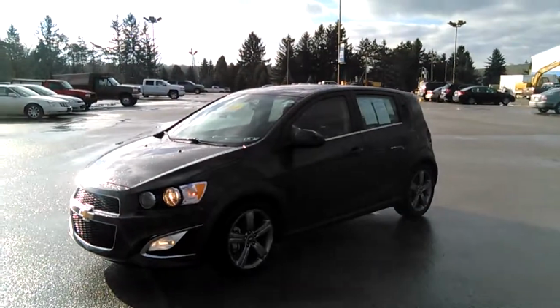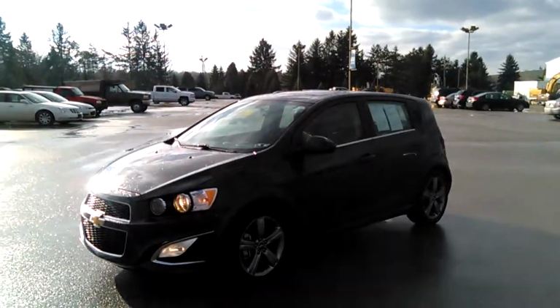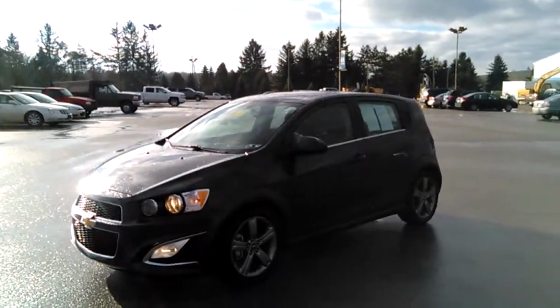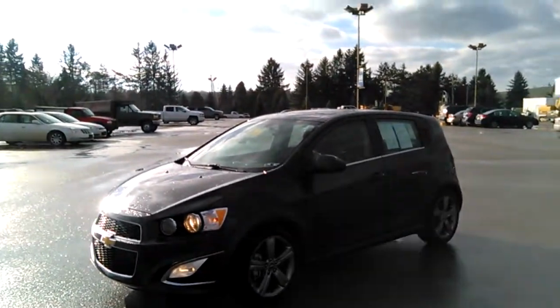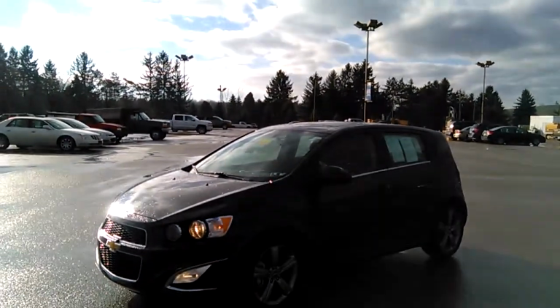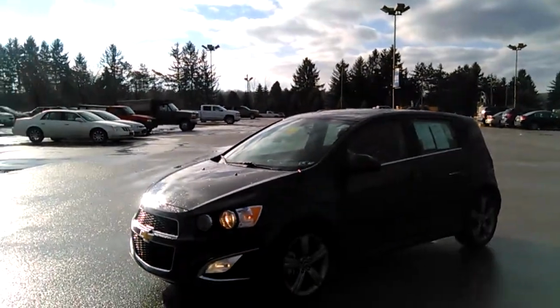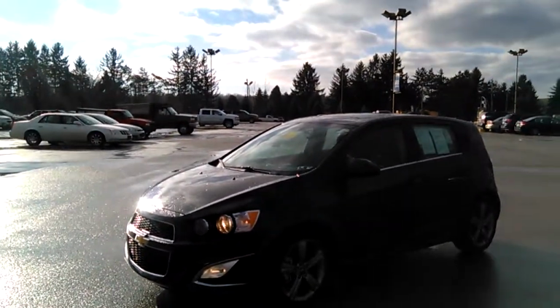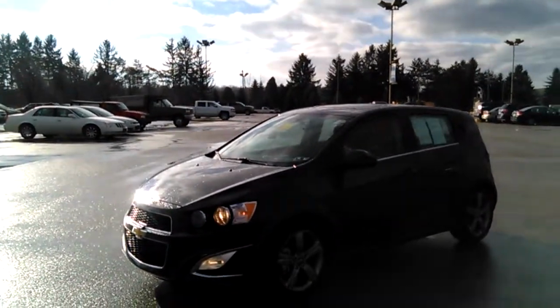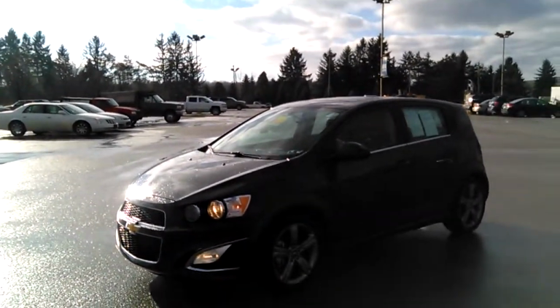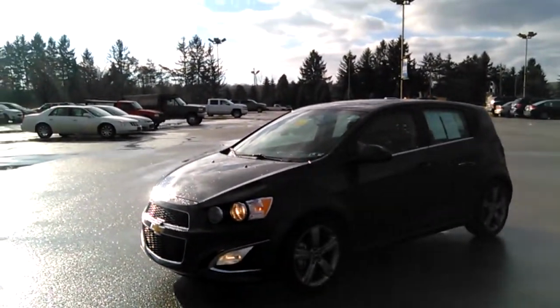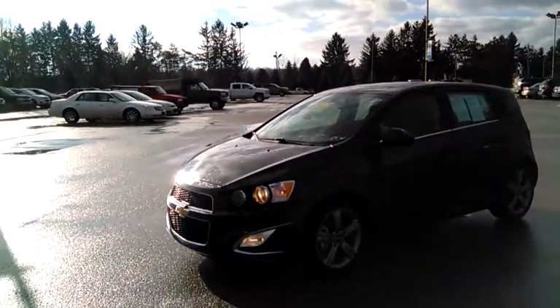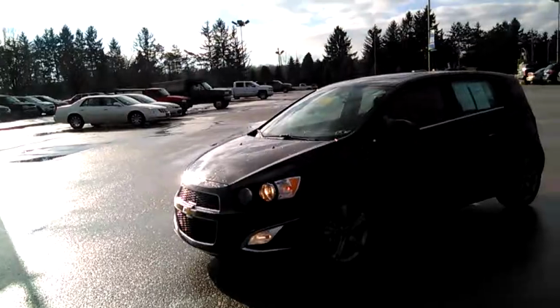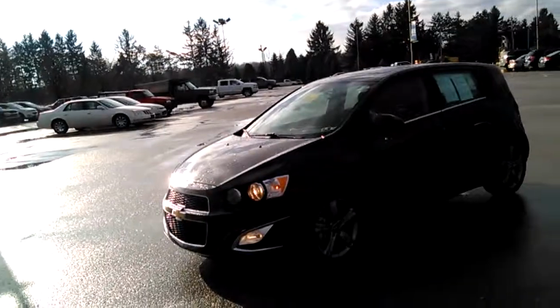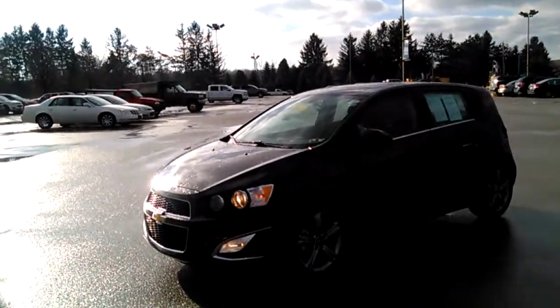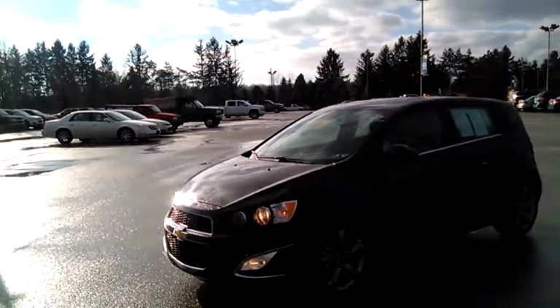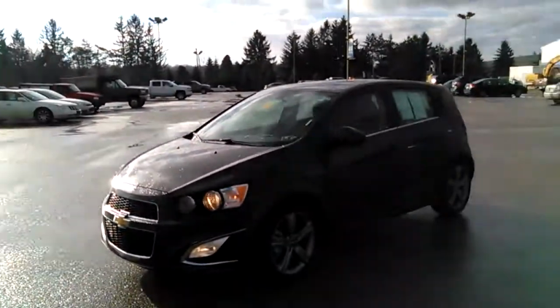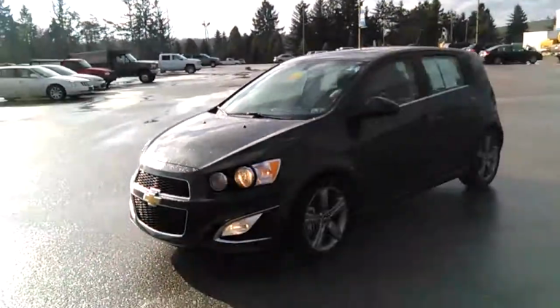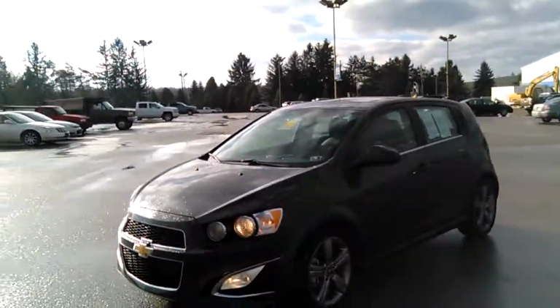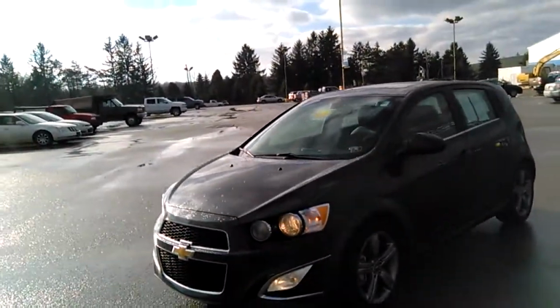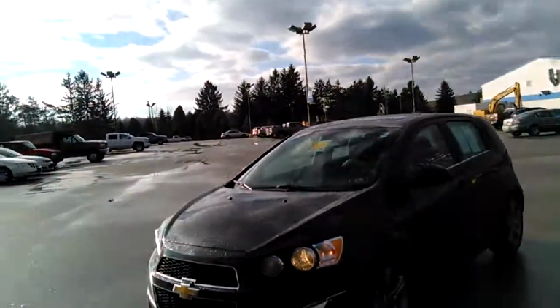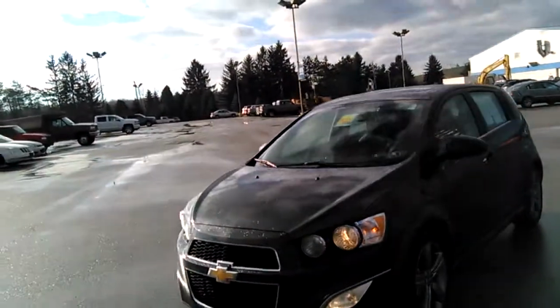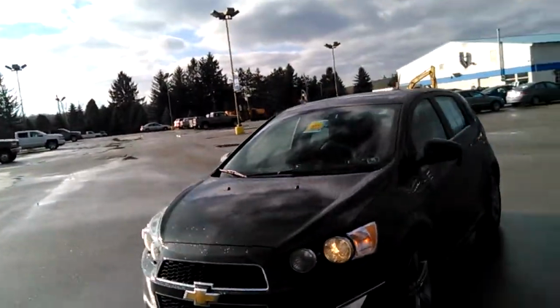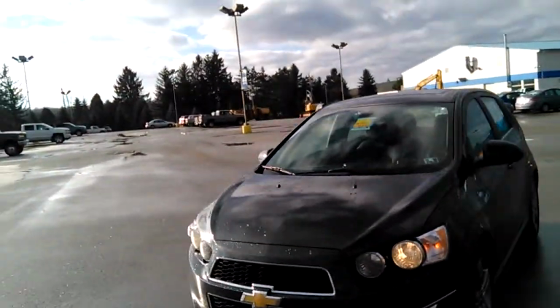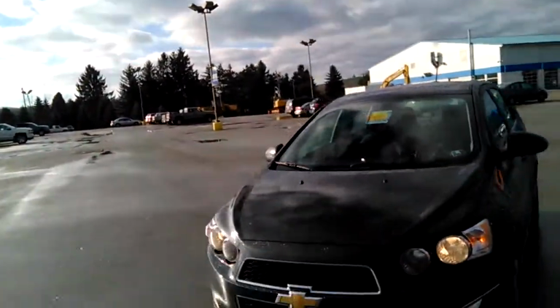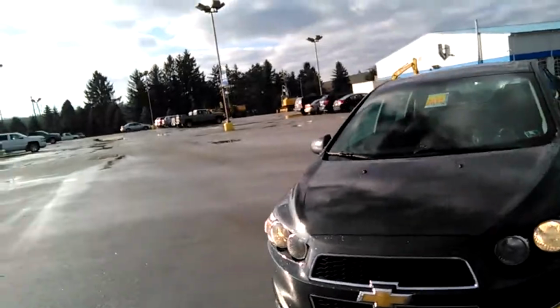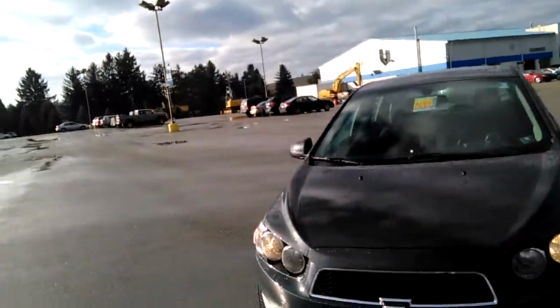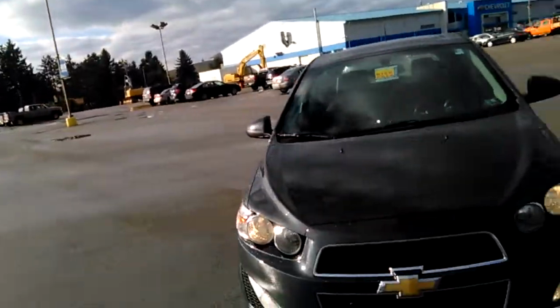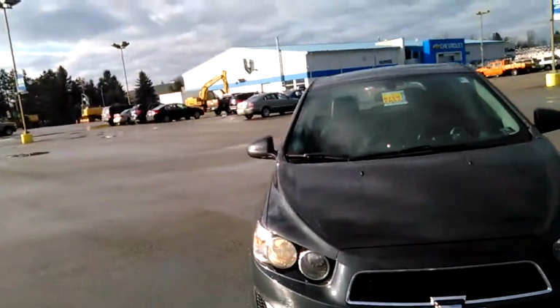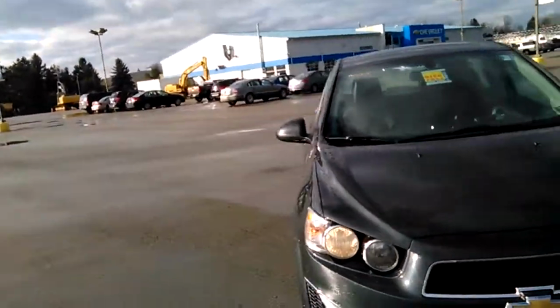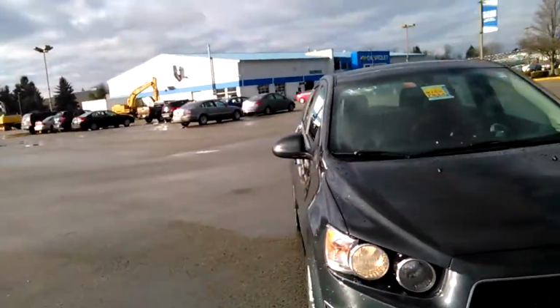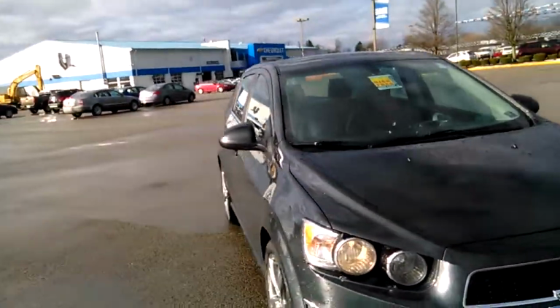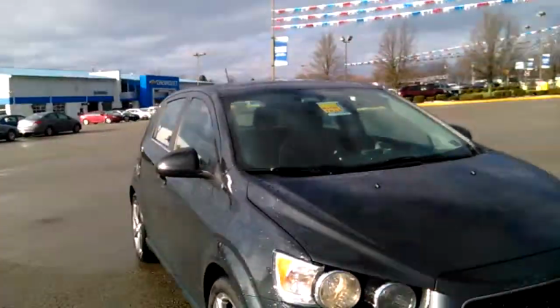Hello, it's John Kaiser out here at Kenny Ross Chevrolet Cadillac with a quick YouTube video of the Sonic RS package, Ashton Gray in color, leather interior. The RS package has nice wheels, heated leather seats, cruise control, and Bluetooth.